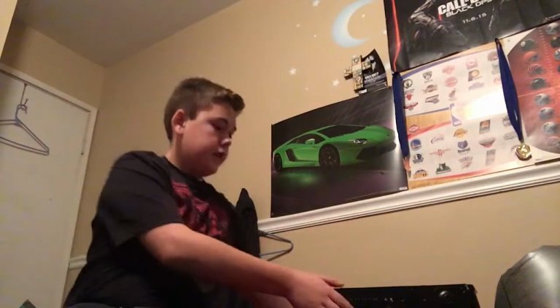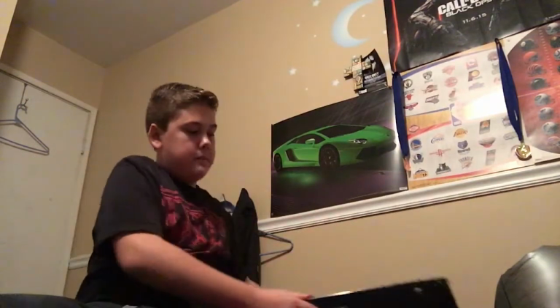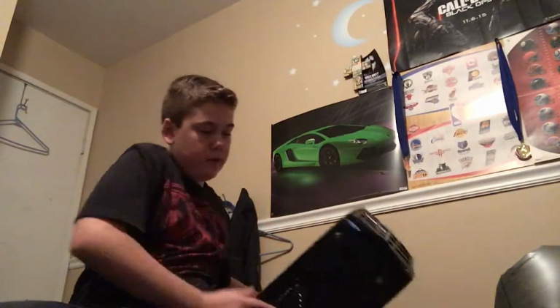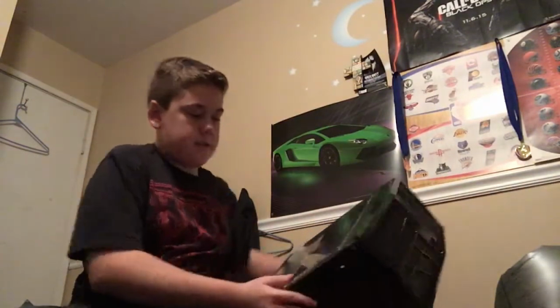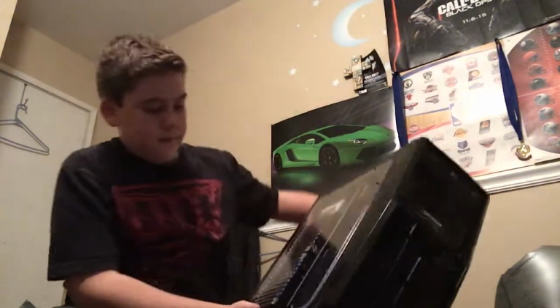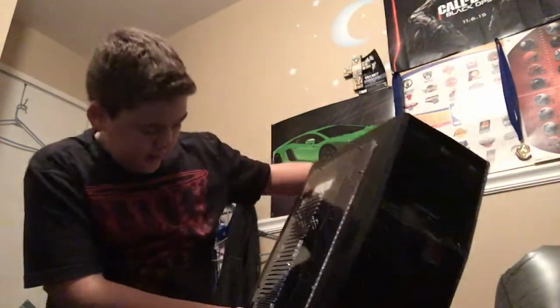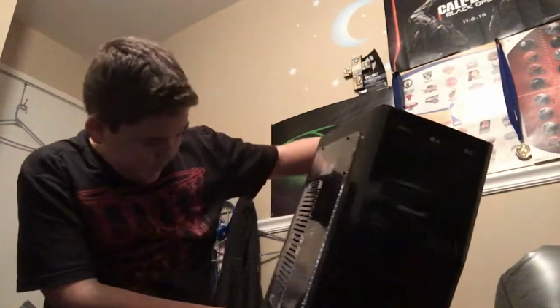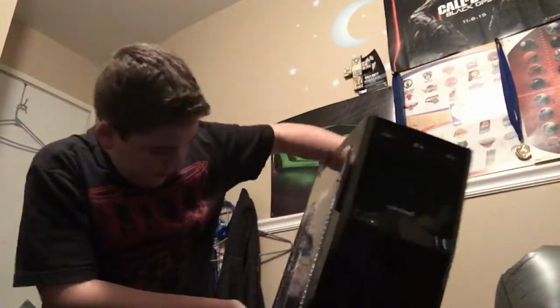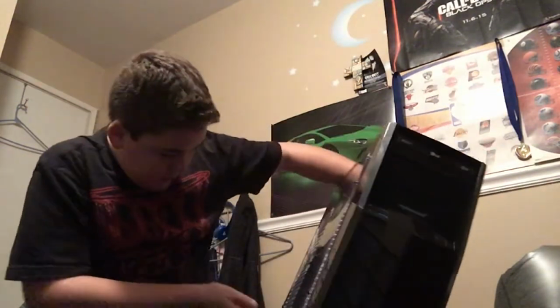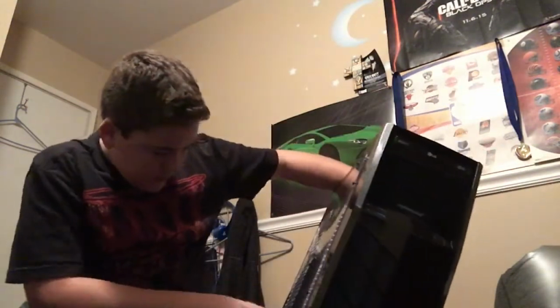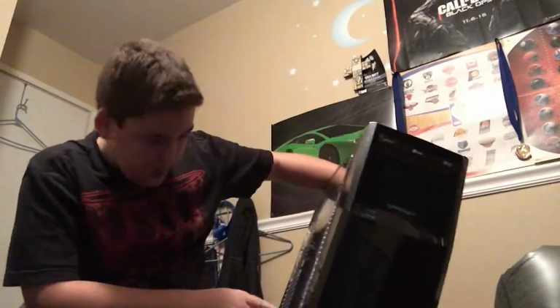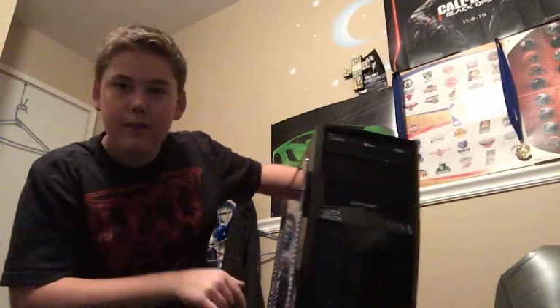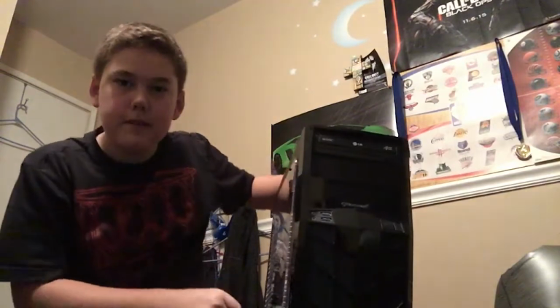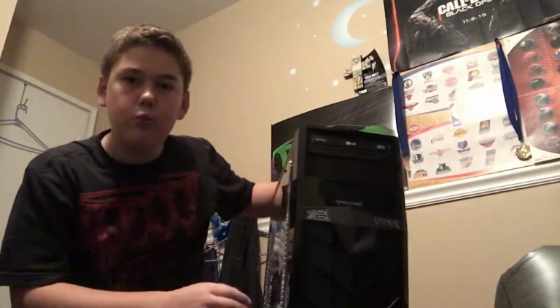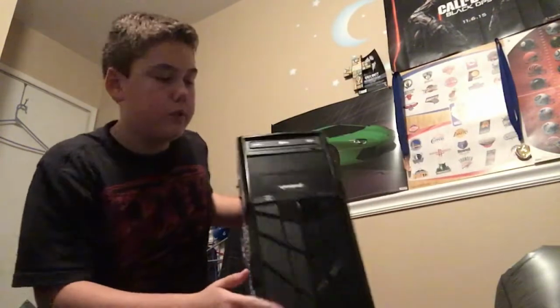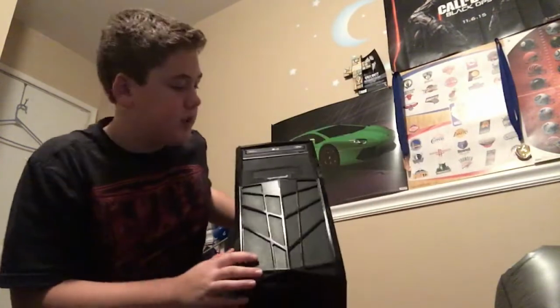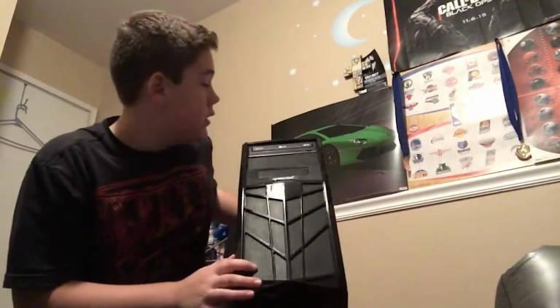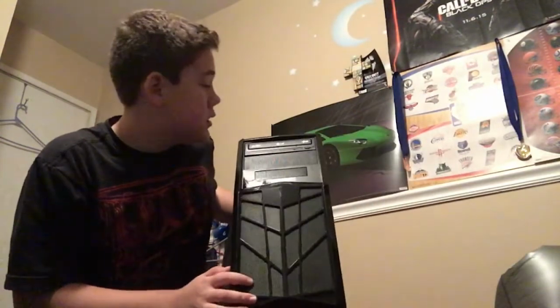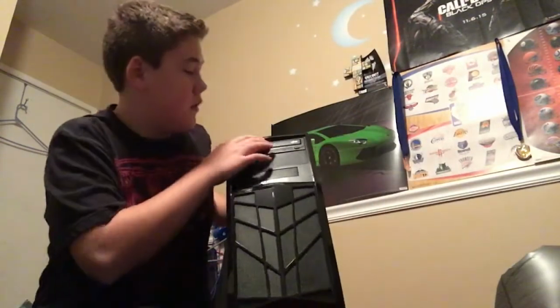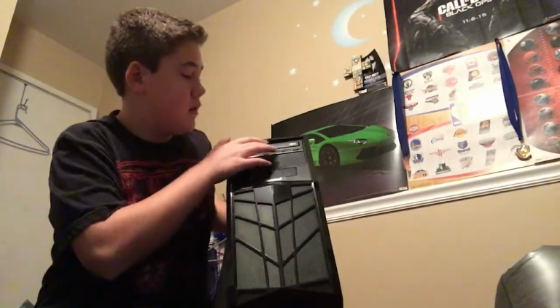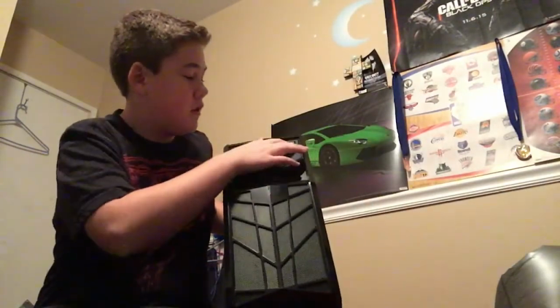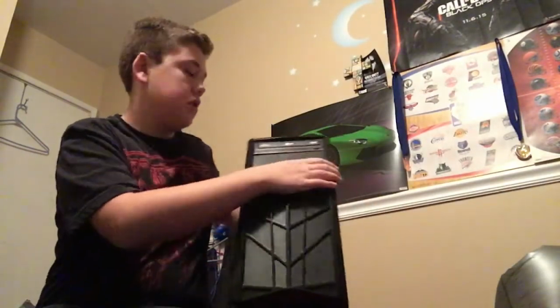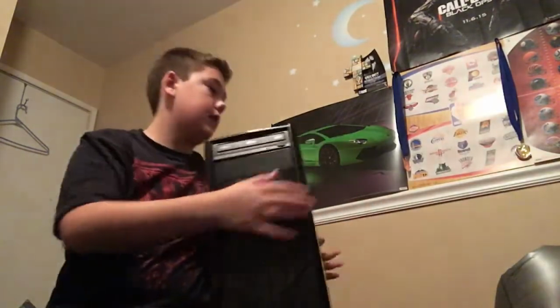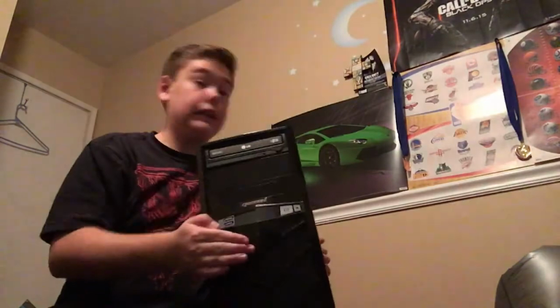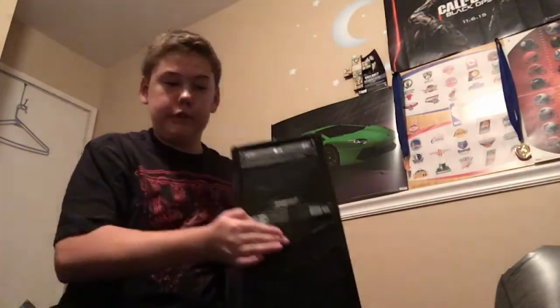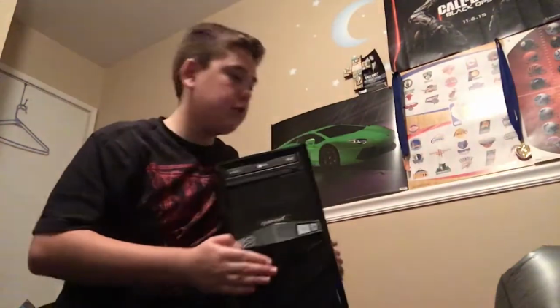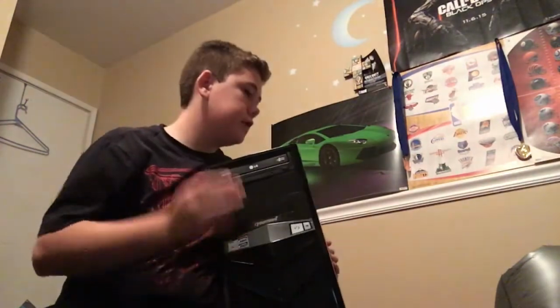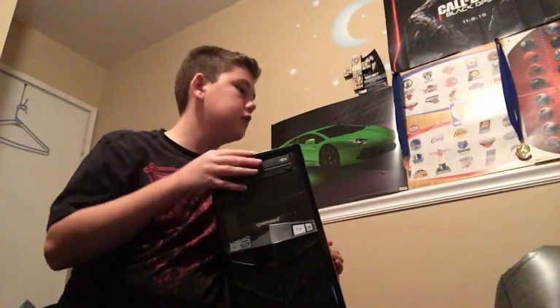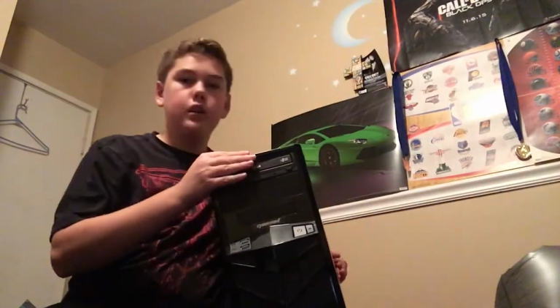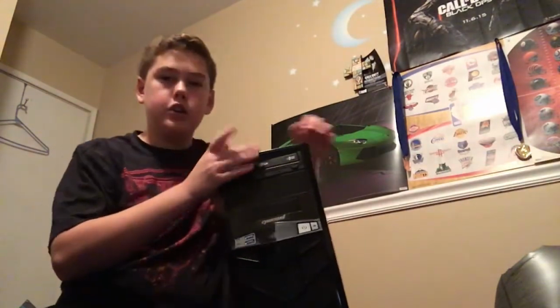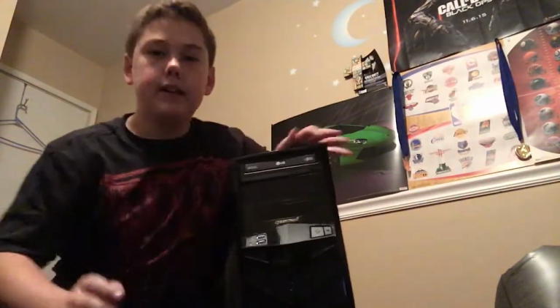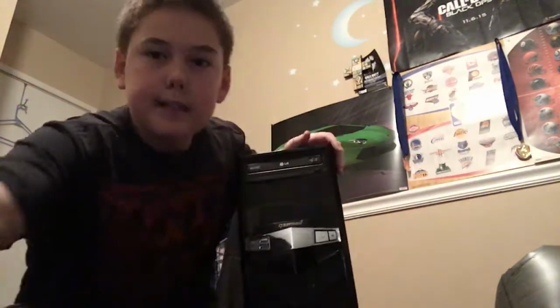Here's the bad boy himself. When I put it sideways it makes a weird noise, but I'm gonna look through the cords for it and try to get it plugged in.